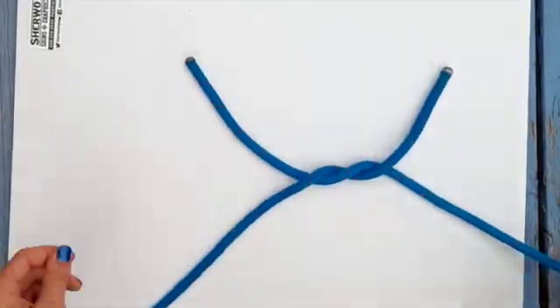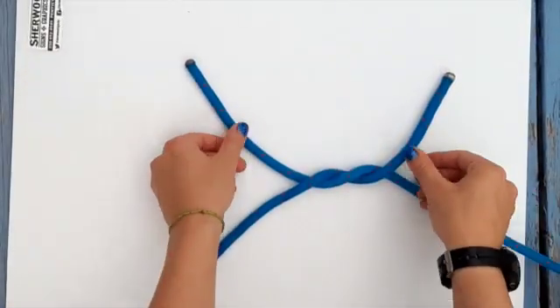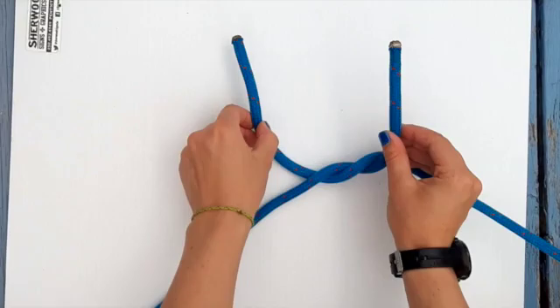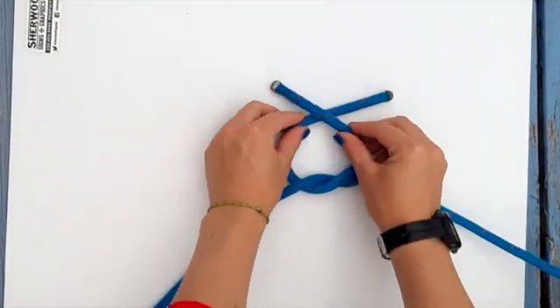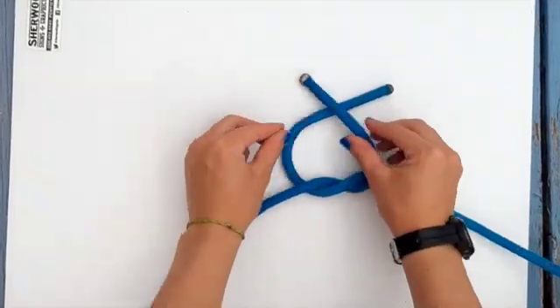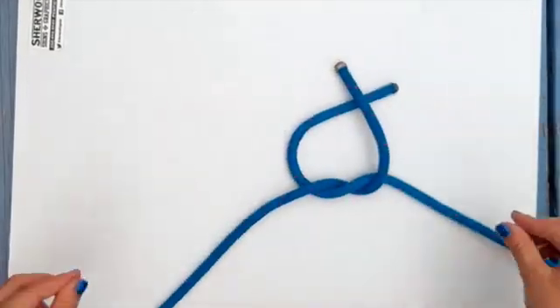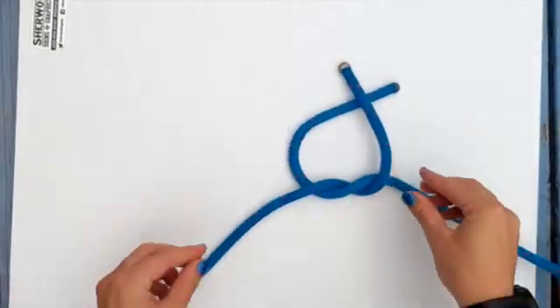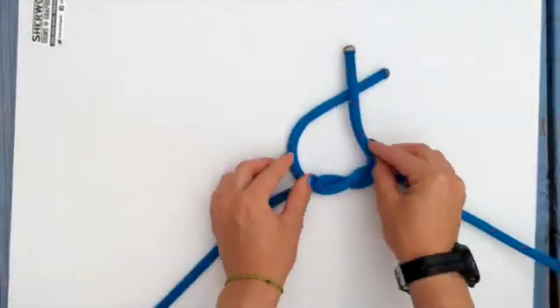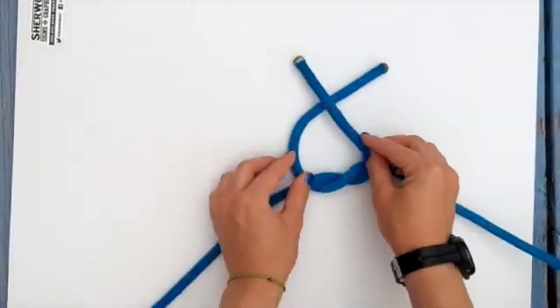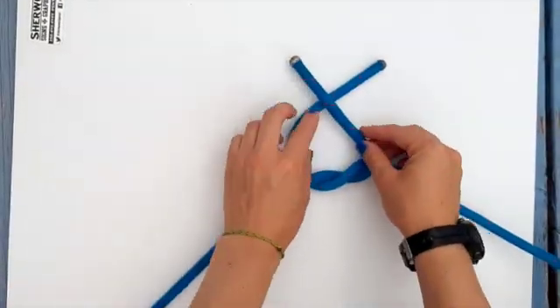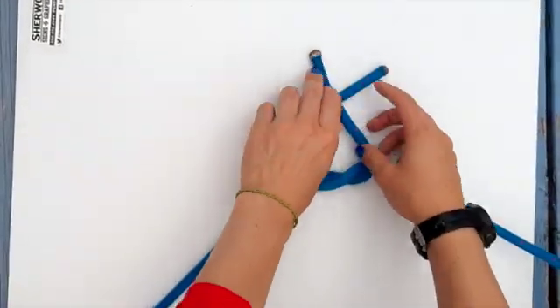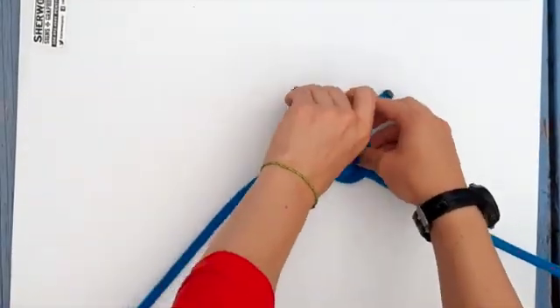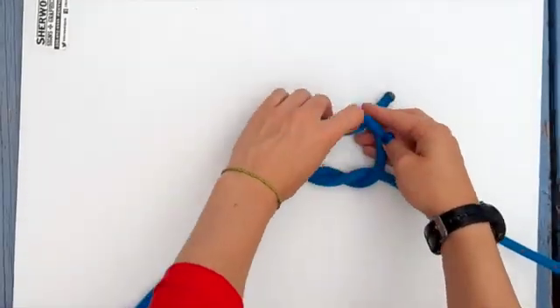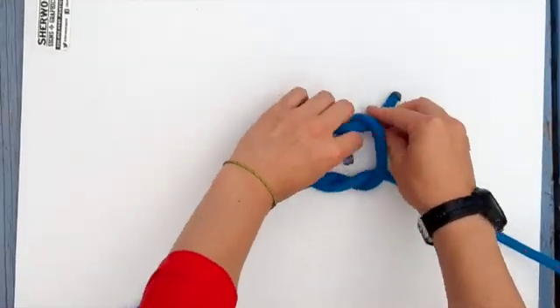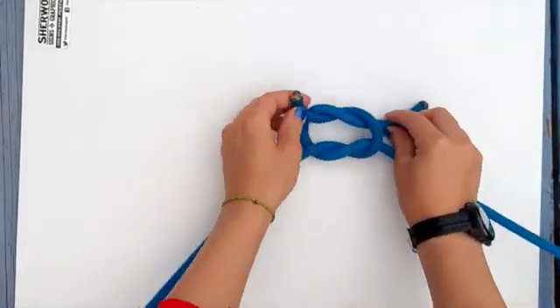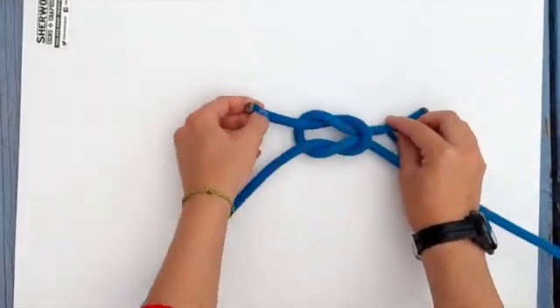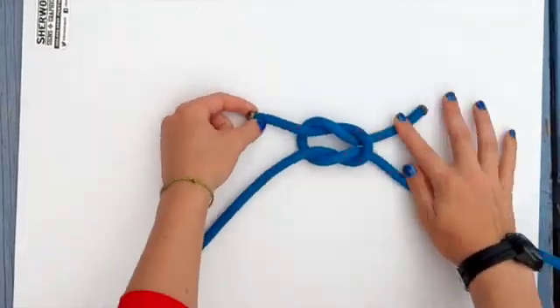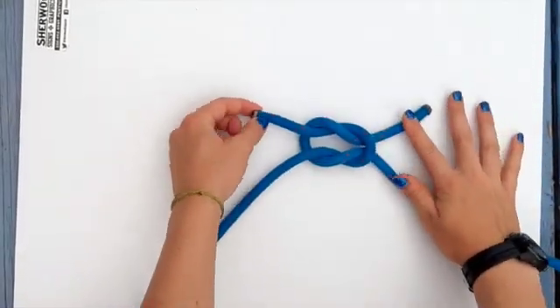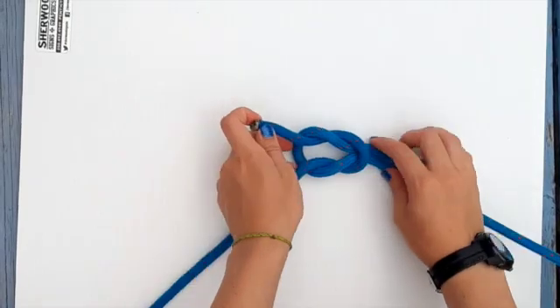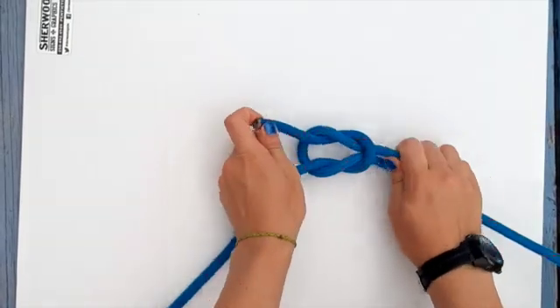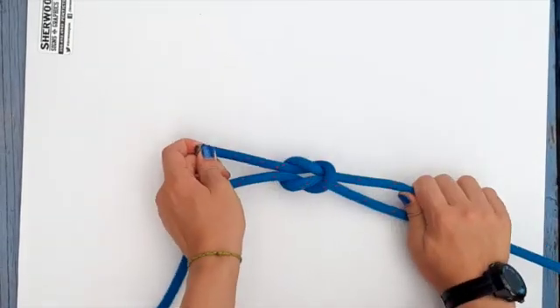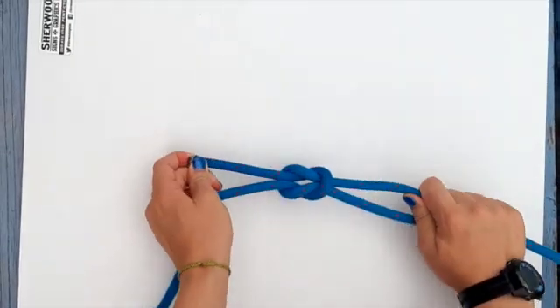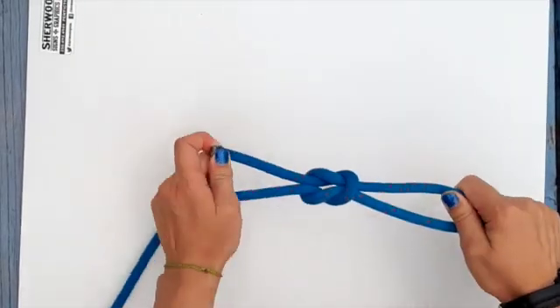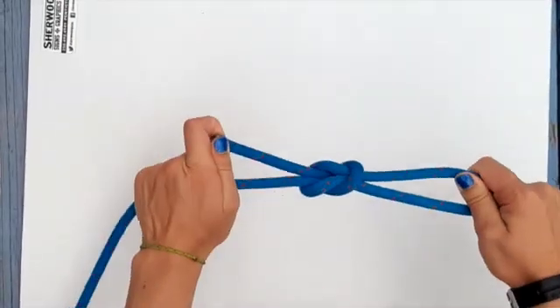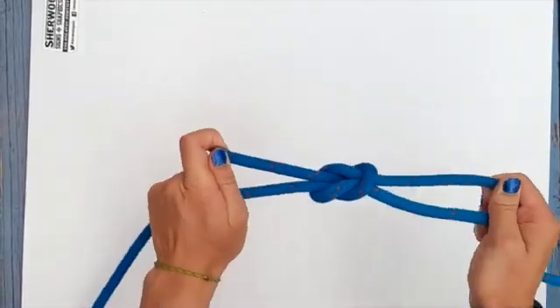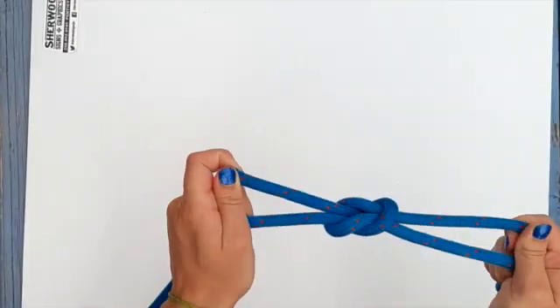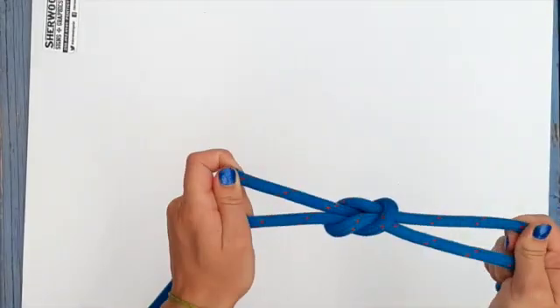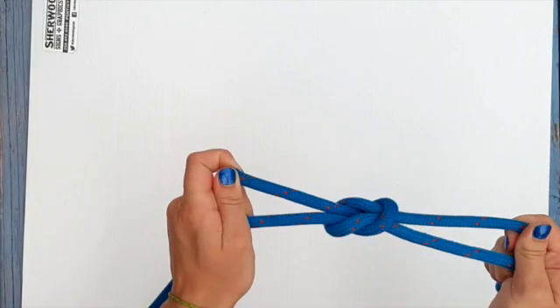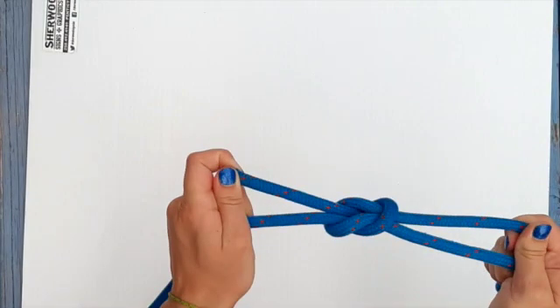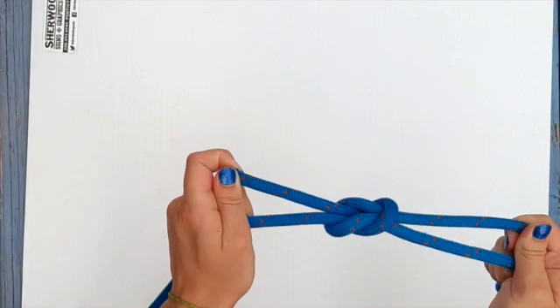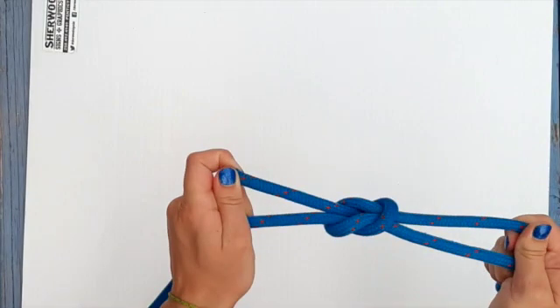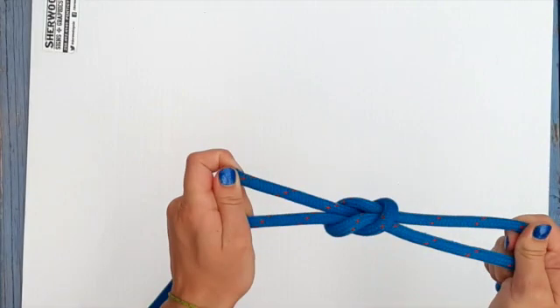Take the right one that's on the right side now, cross it over the left side and tuck it under like you're making a basic shoelace knot. Pull it tight and it should look like an old fashioned life jacket if you've done it correctly.